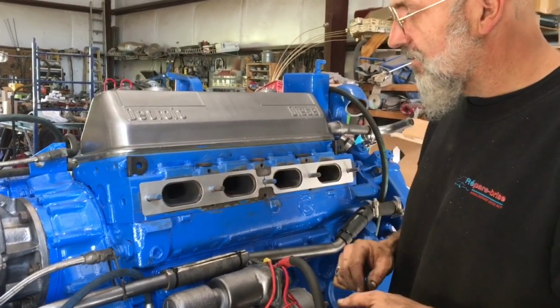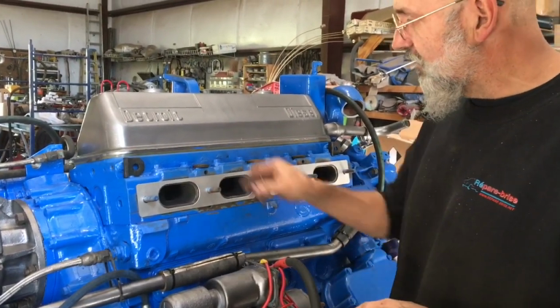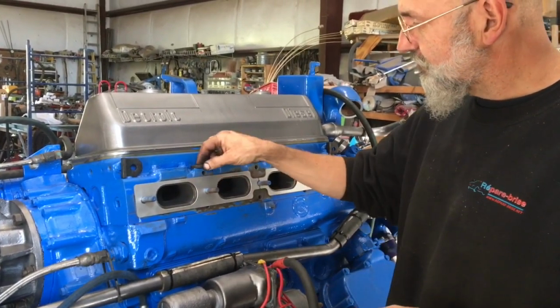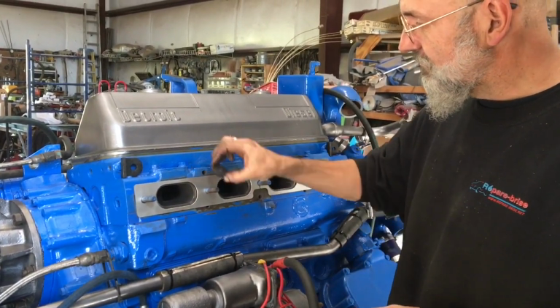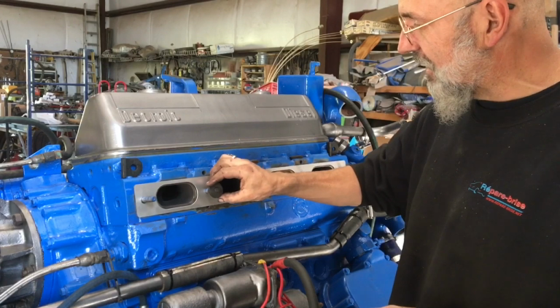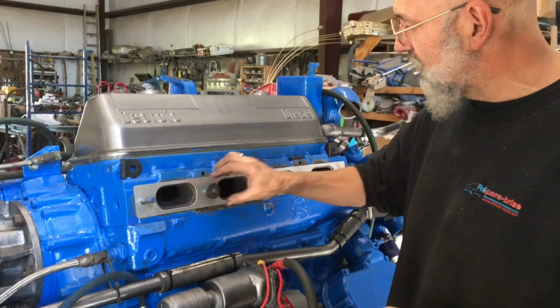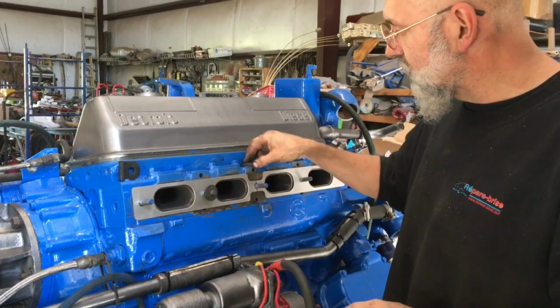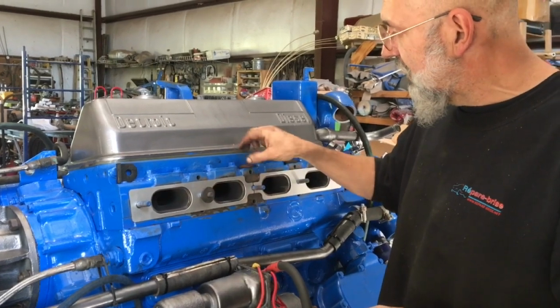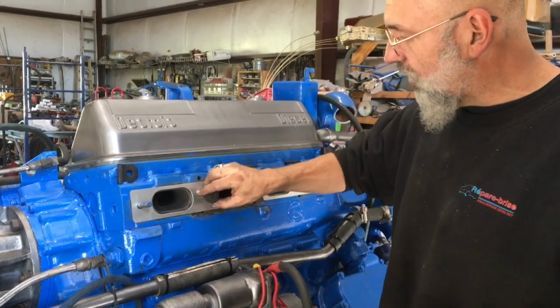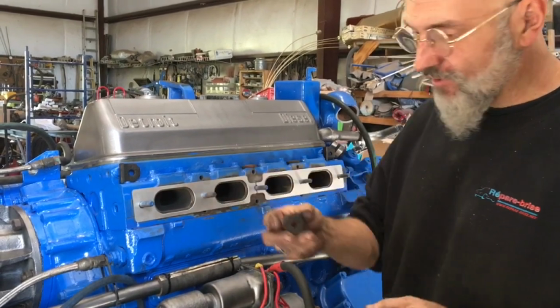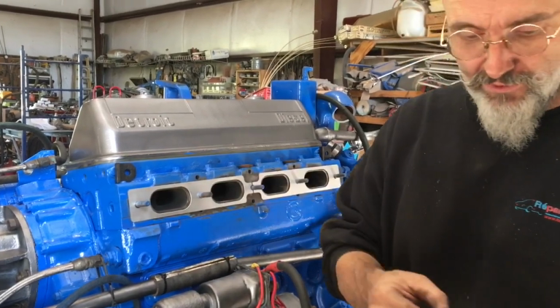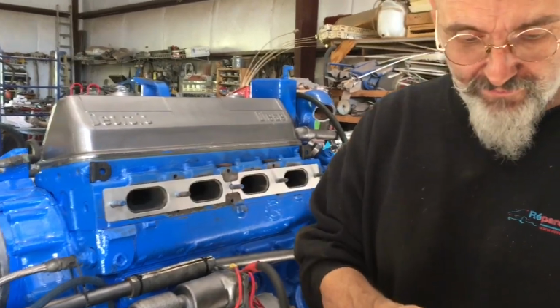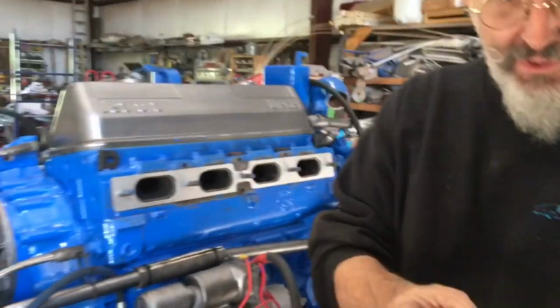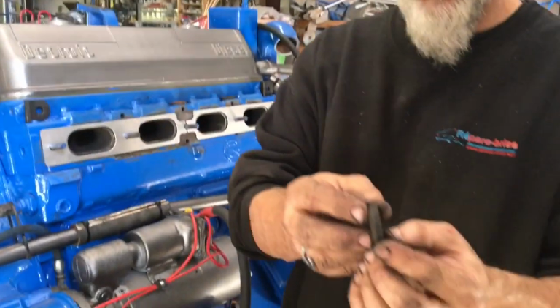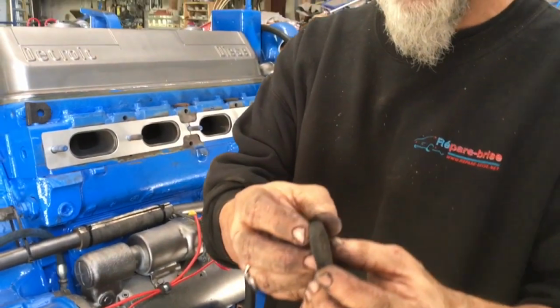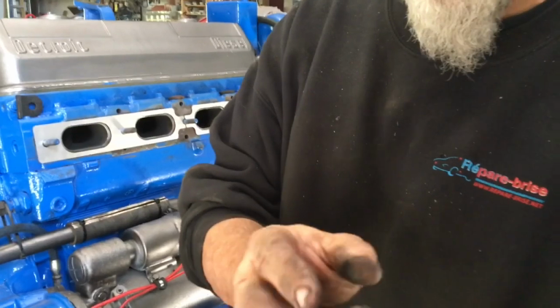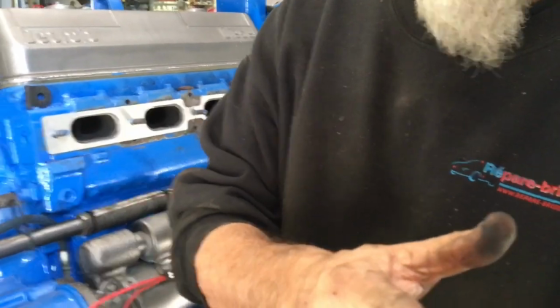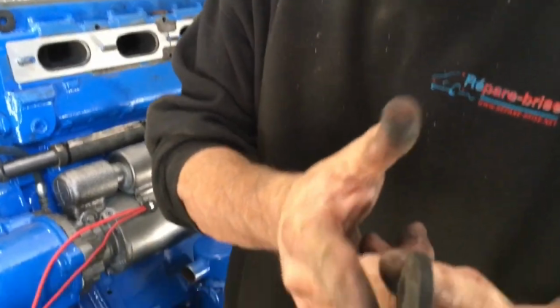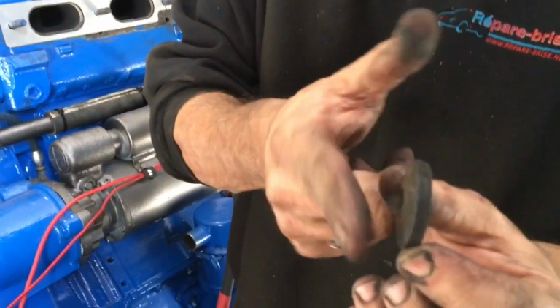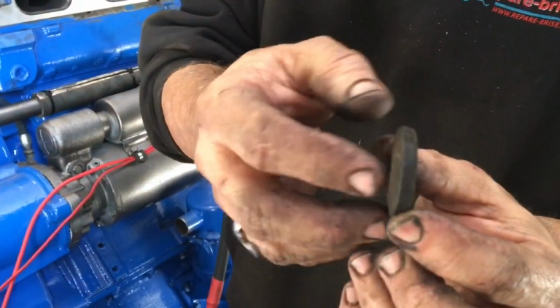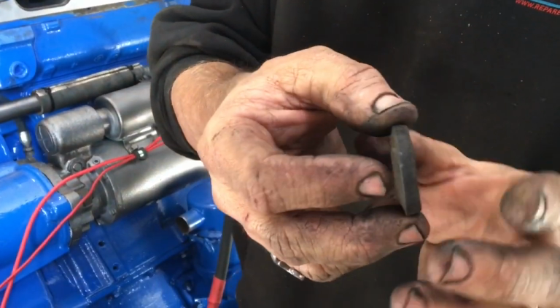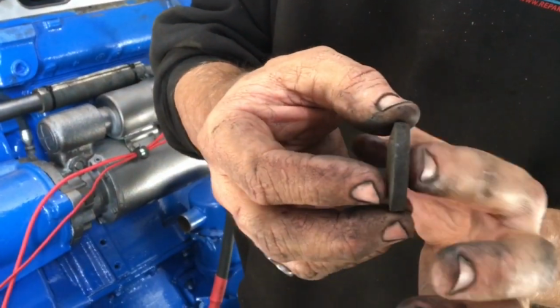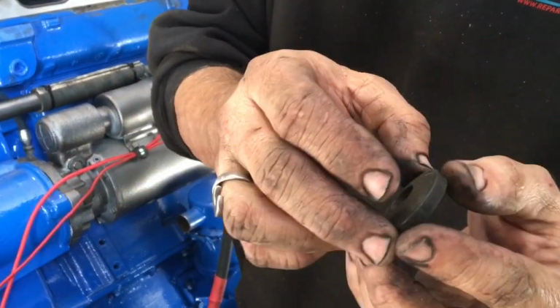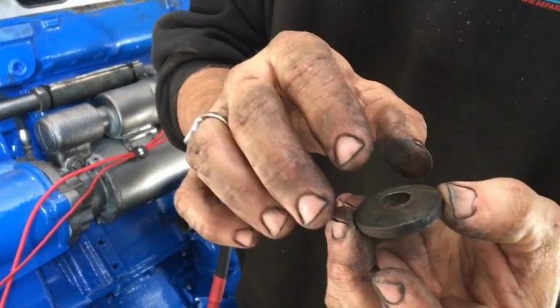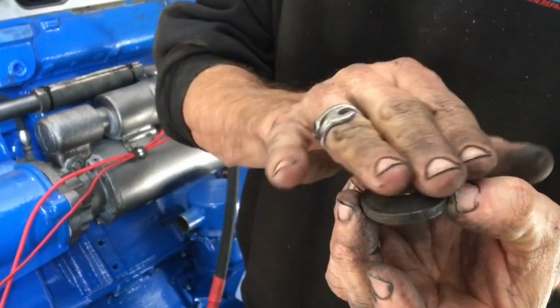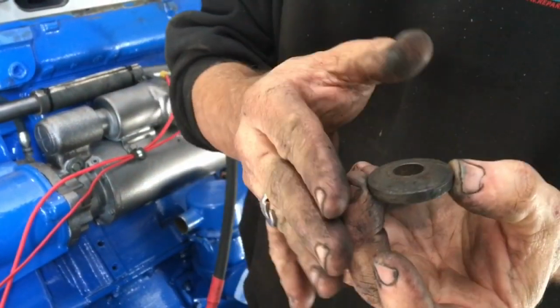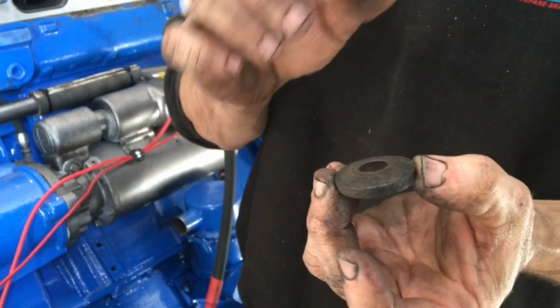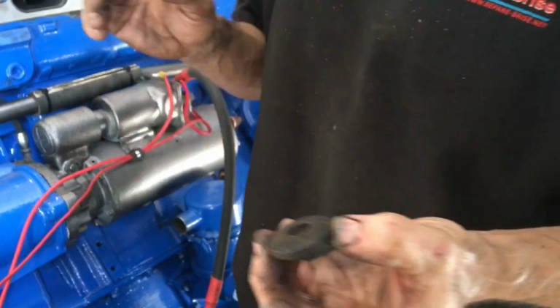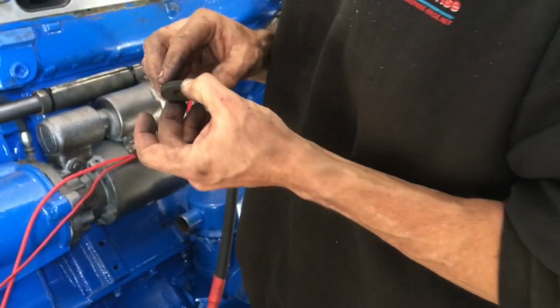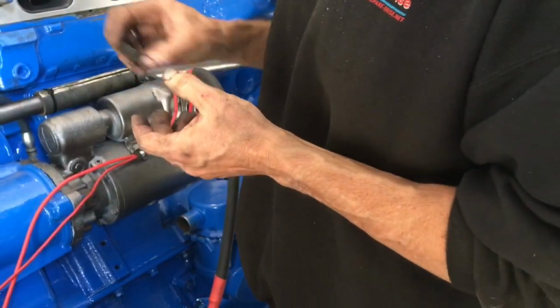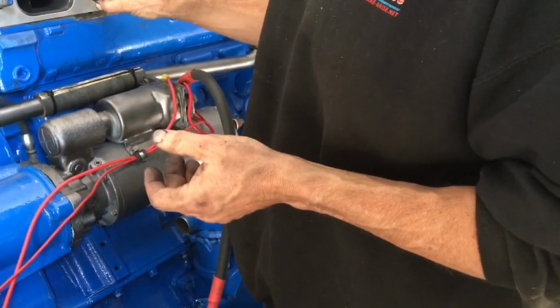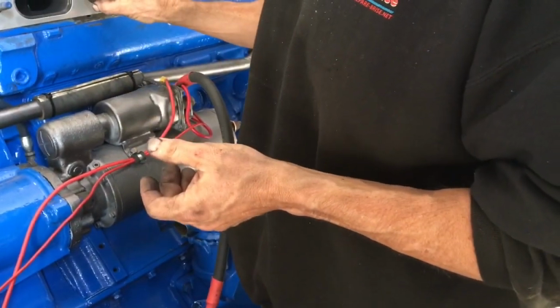From there we can actually put these washers on. These washers have a crown to them. You see how it's crowned out? You want the crown or the convex side out, the concave side towards the head.